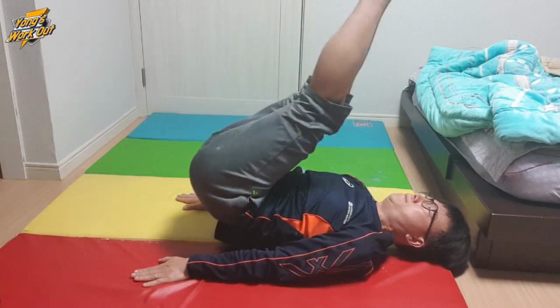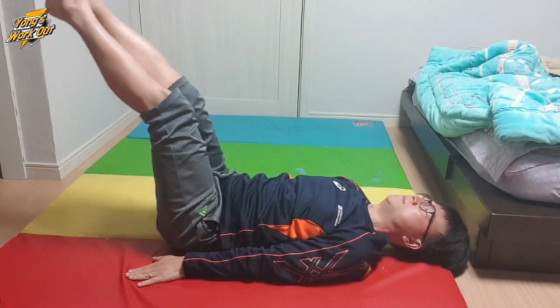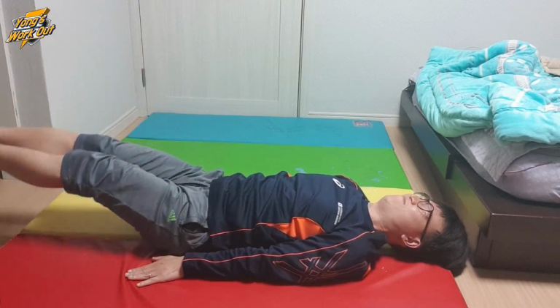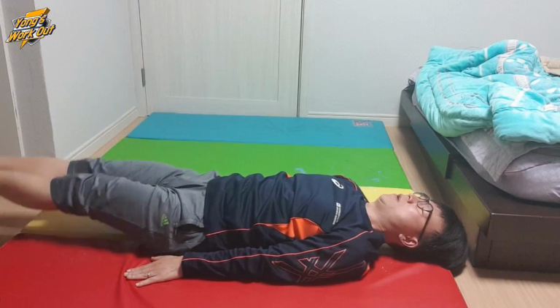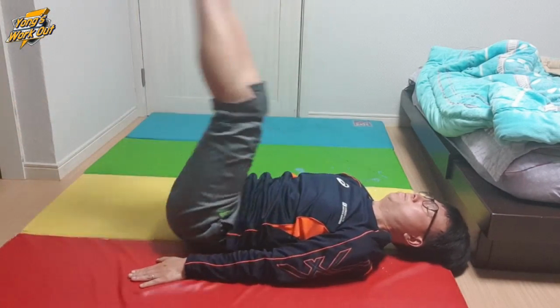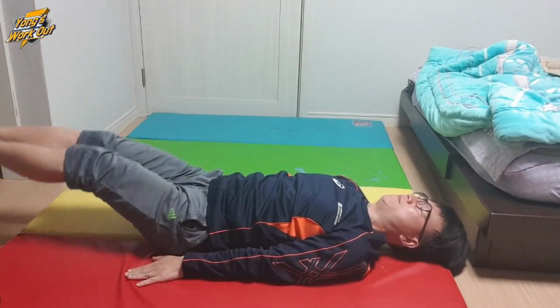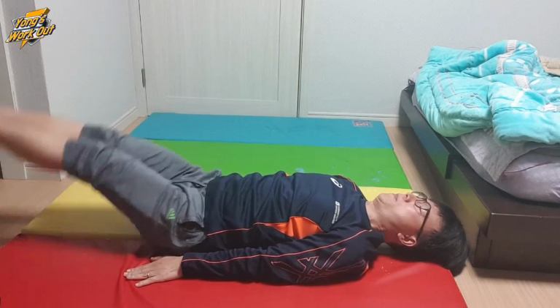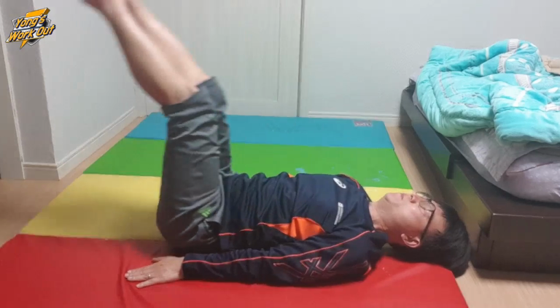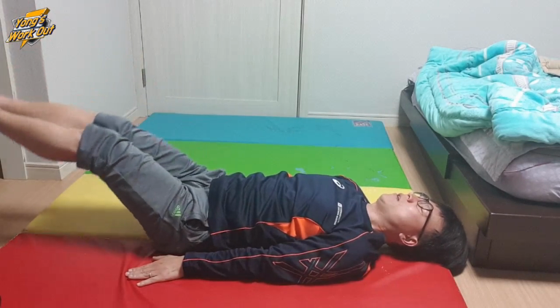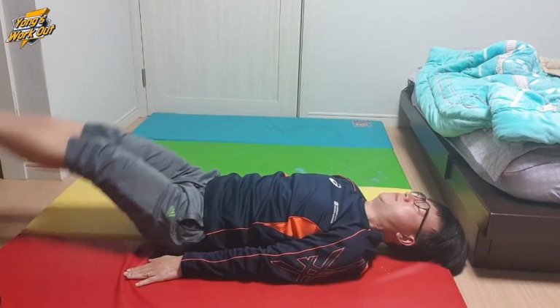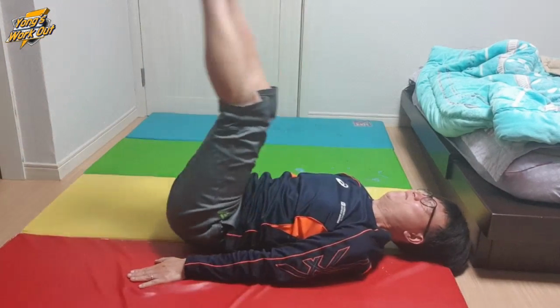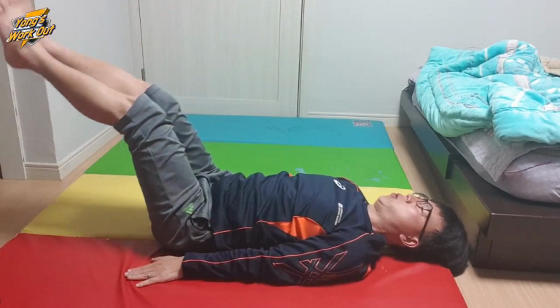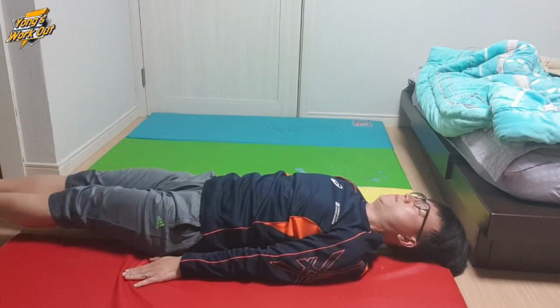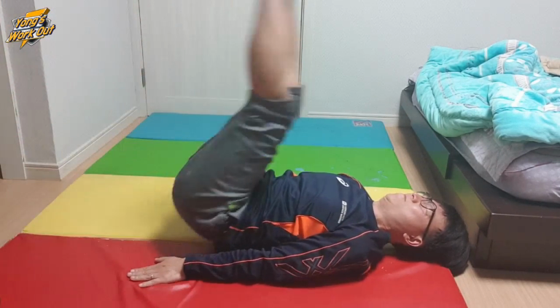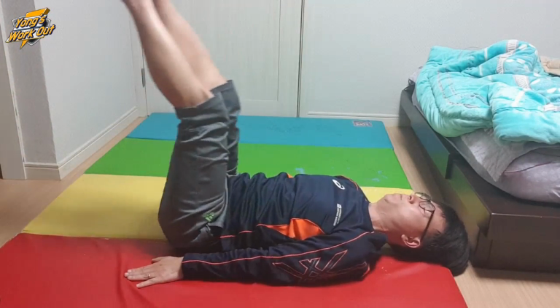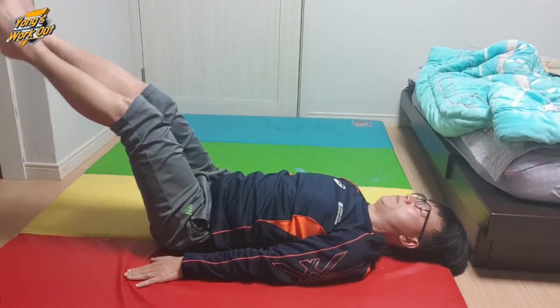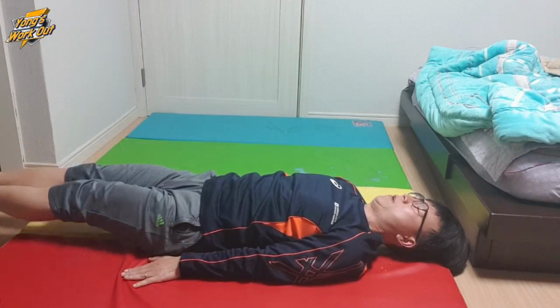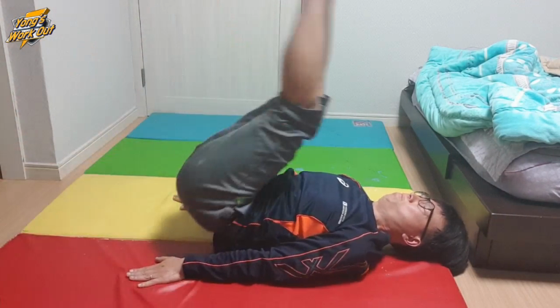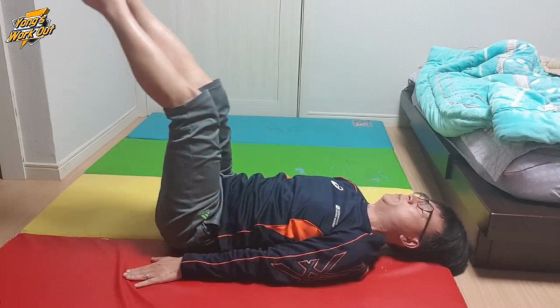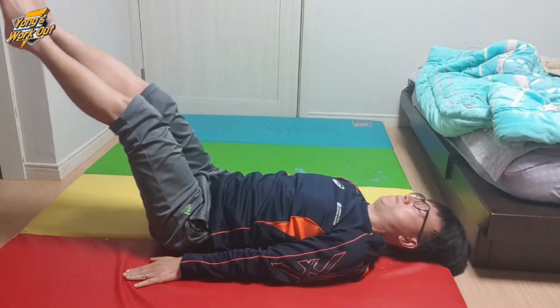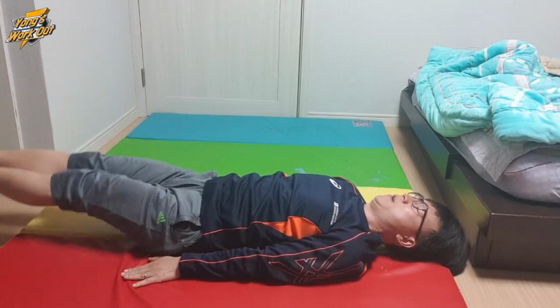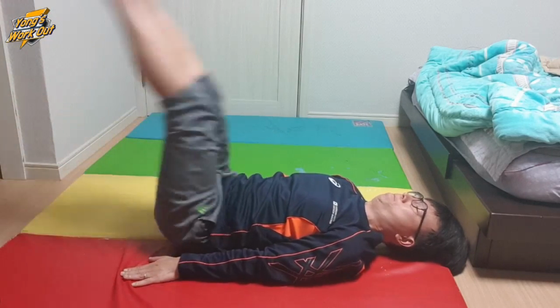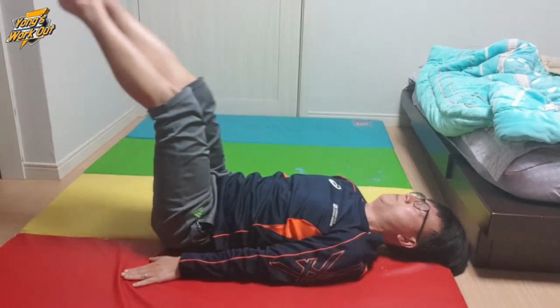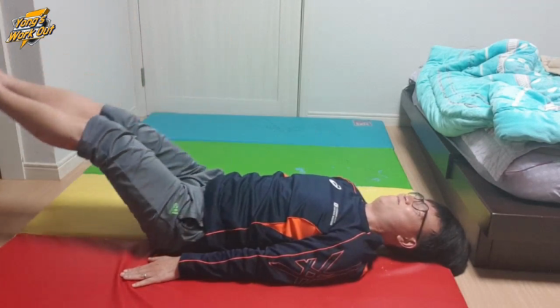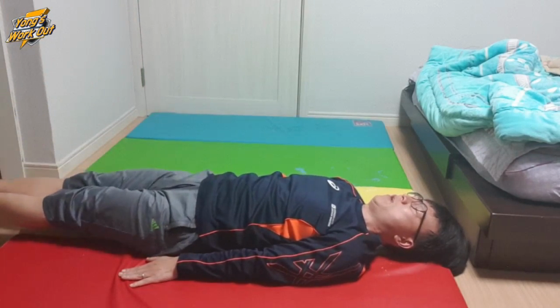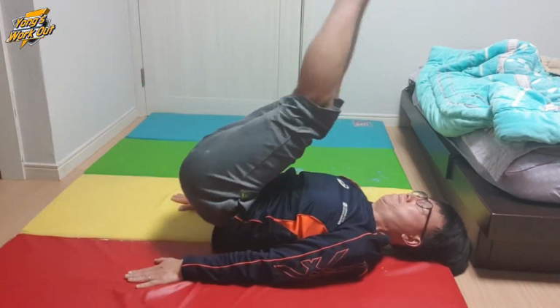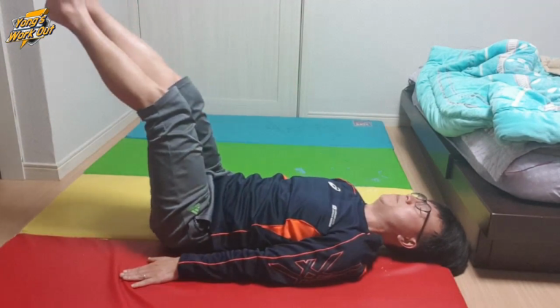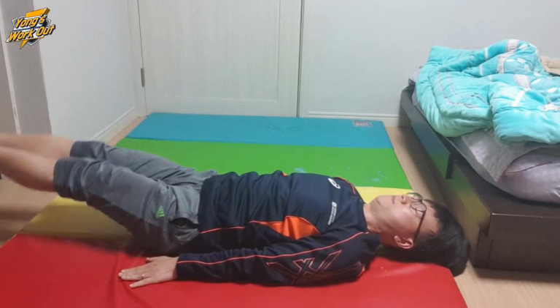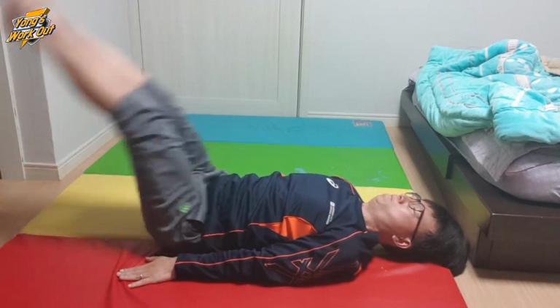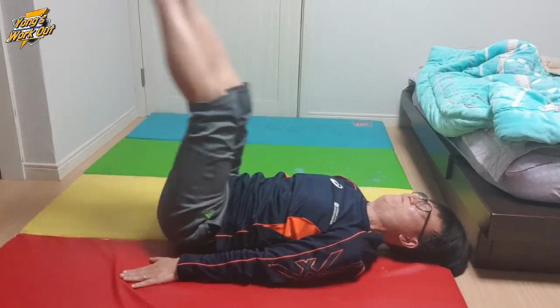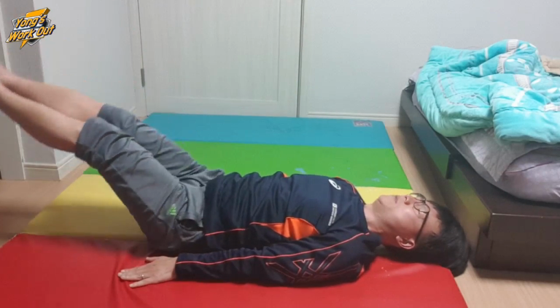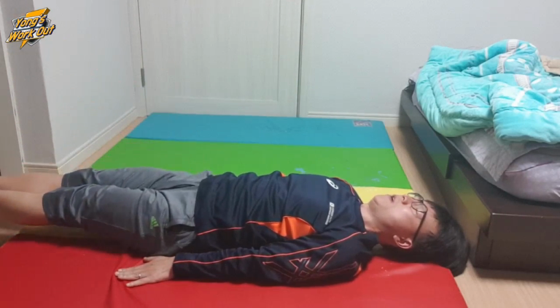I feel I can master flat leg raise. Today, I'll challenge the master level — 20 times, two sets.